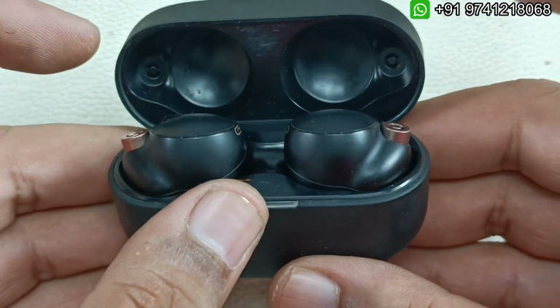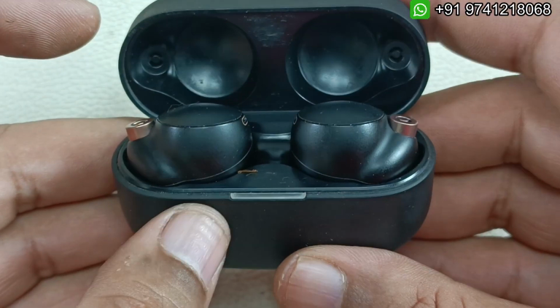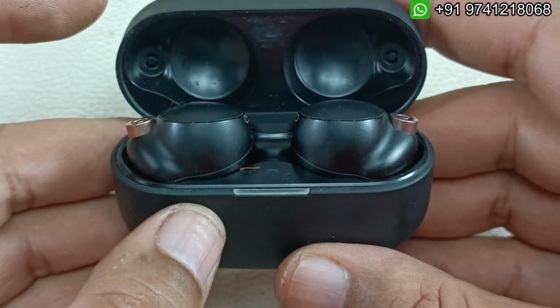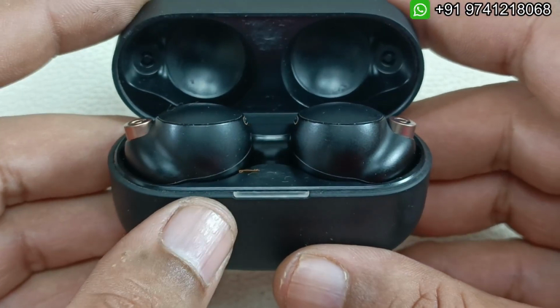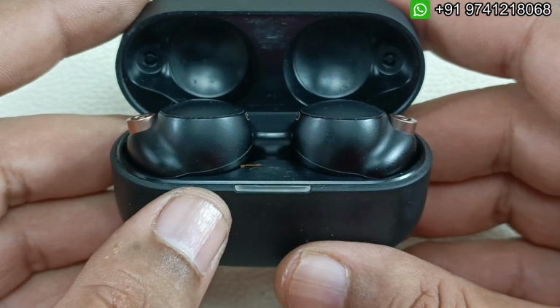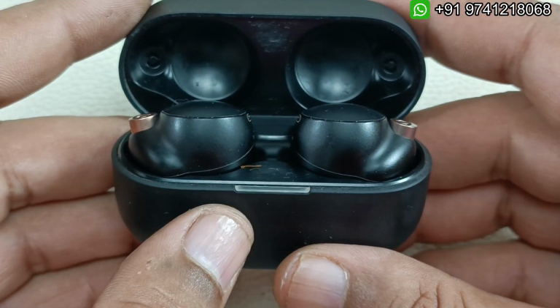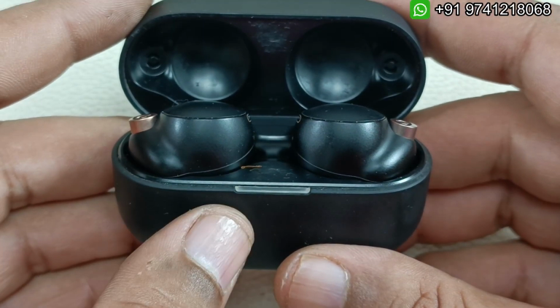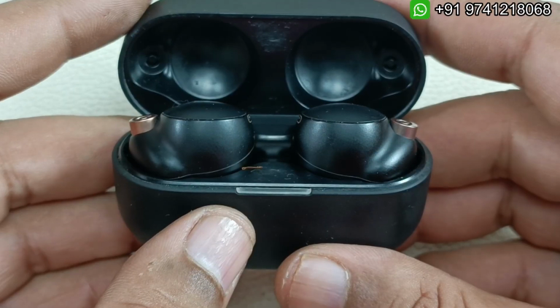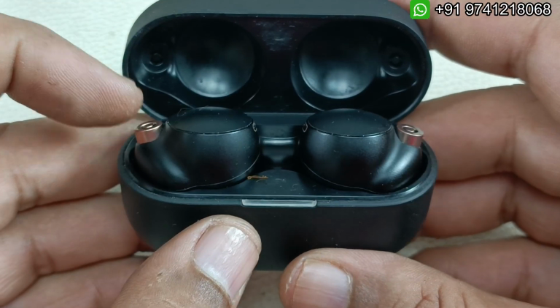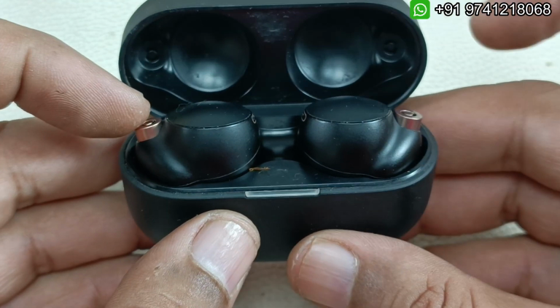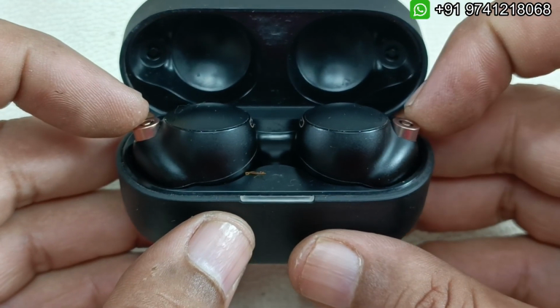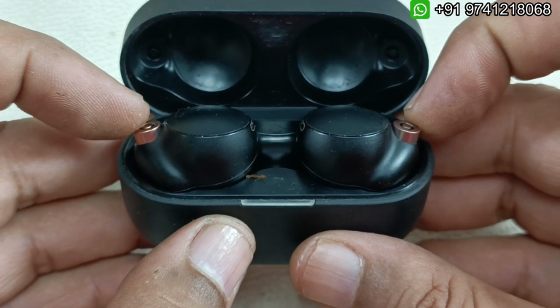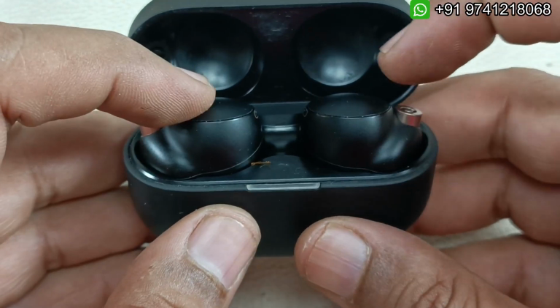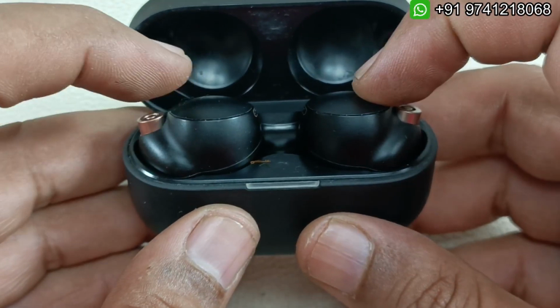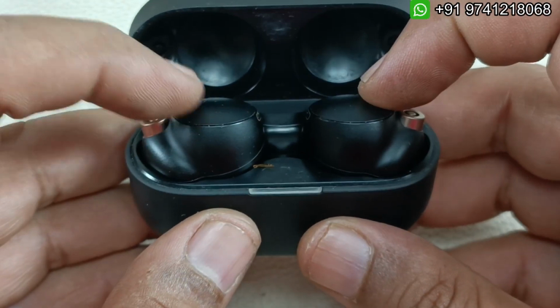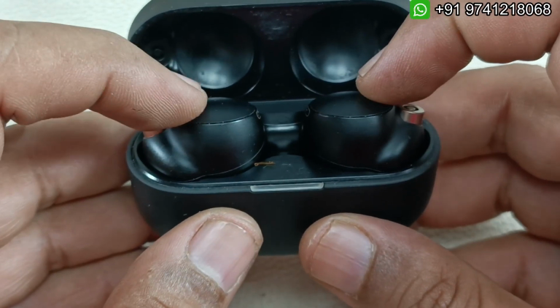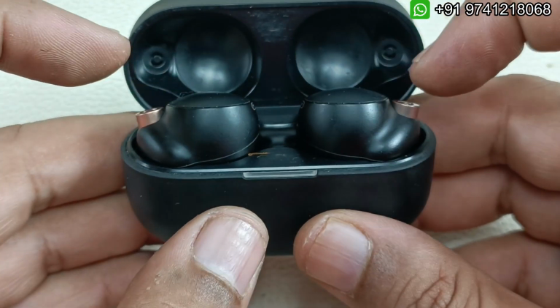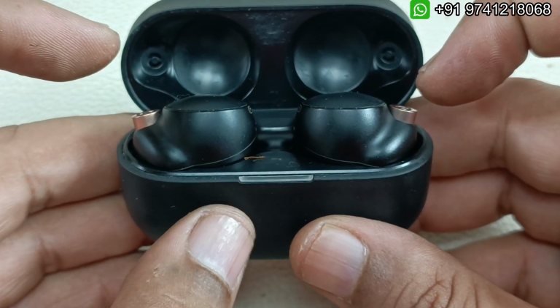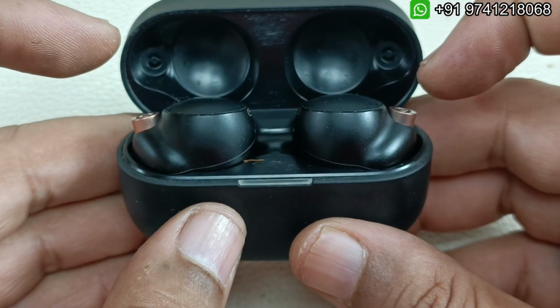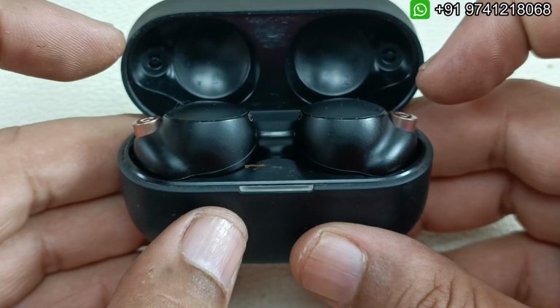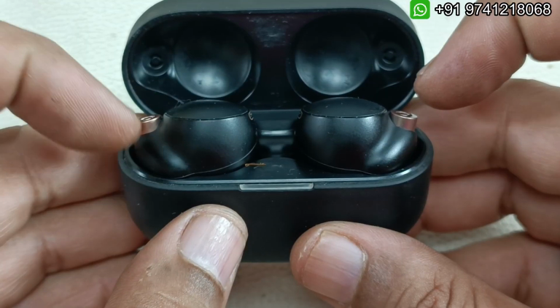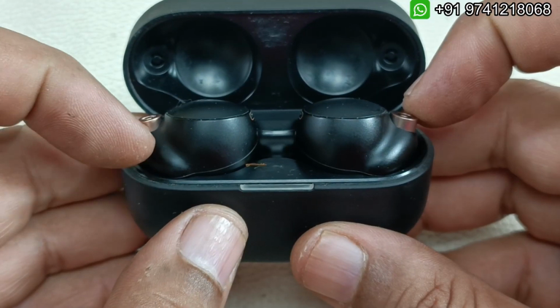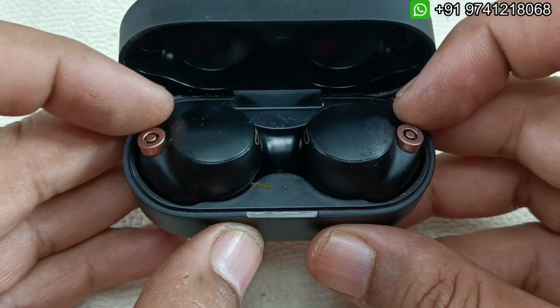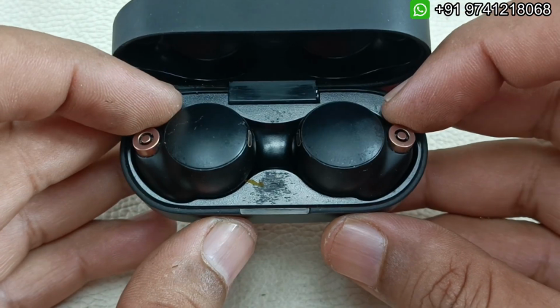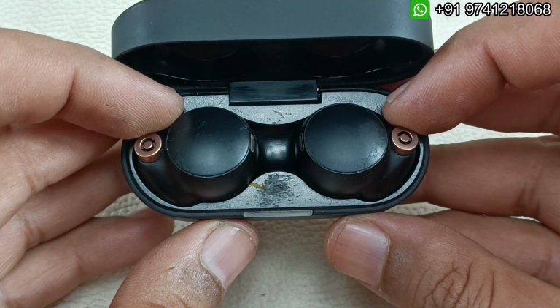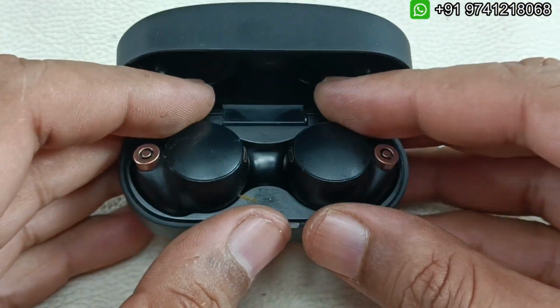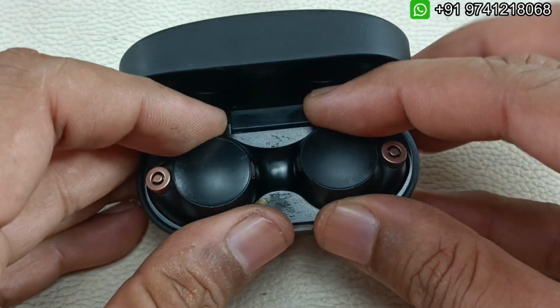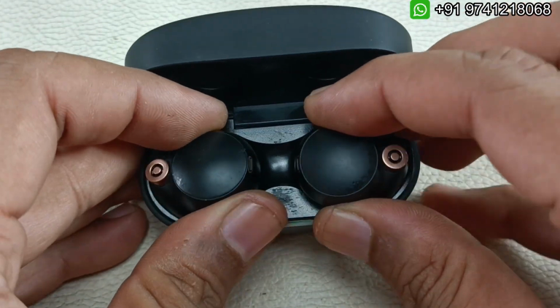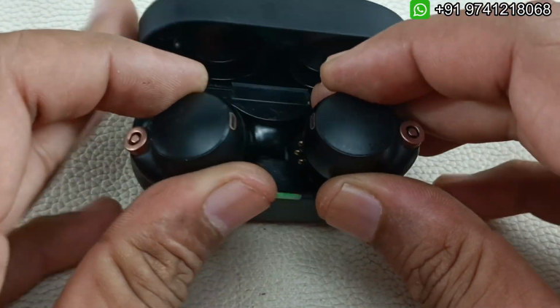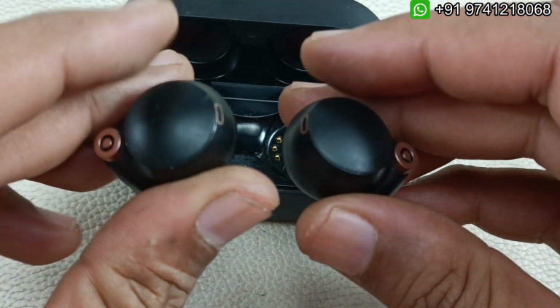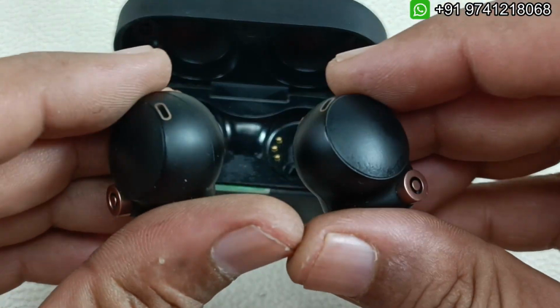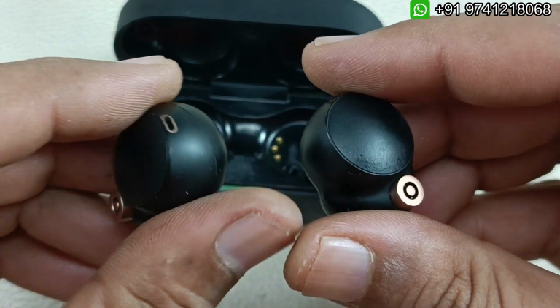The case battery is fine. Some people face case draining issues also. Most of the time, if we replace the battery of these earbuds, the case will recover automatically. Alright, without wasting any time, let's replace the battery of these earbuds.